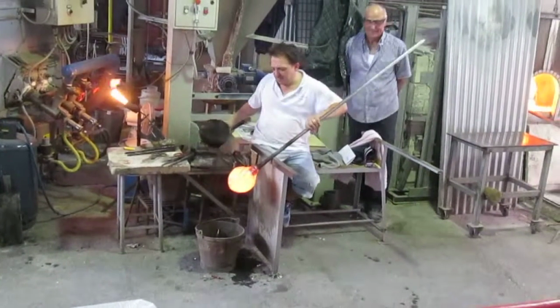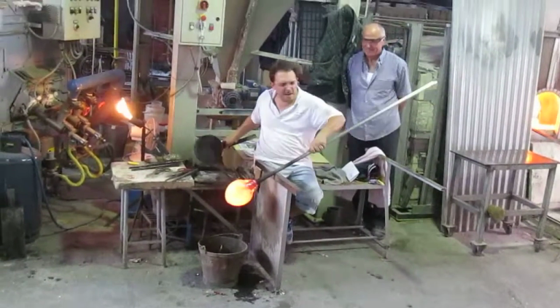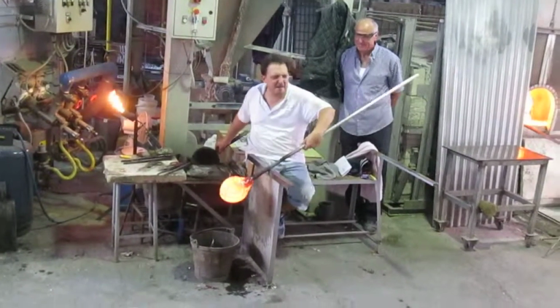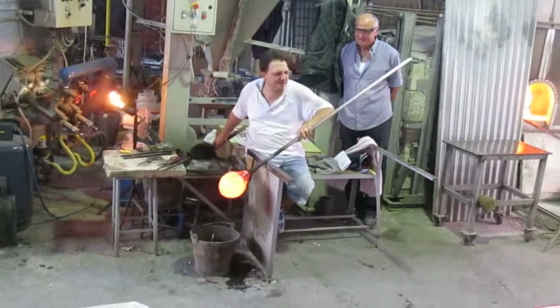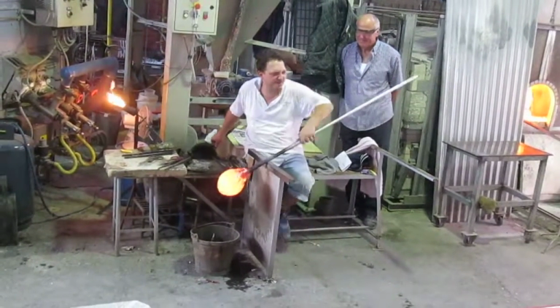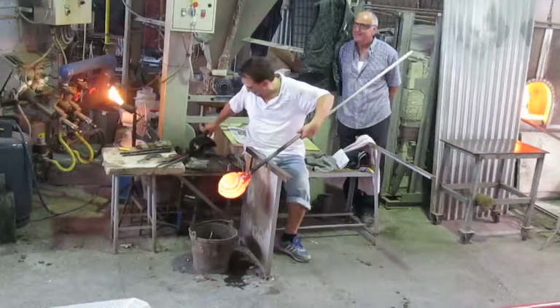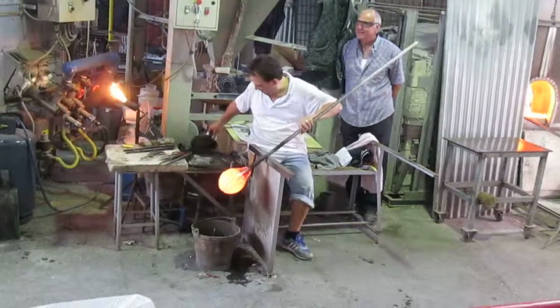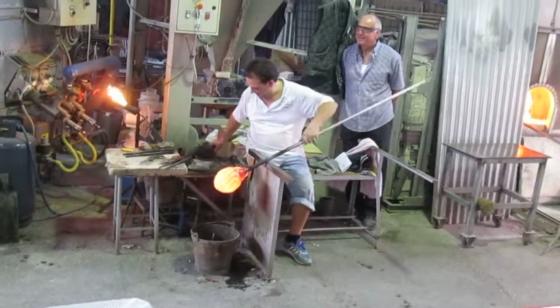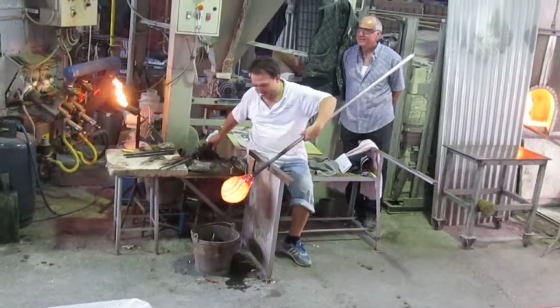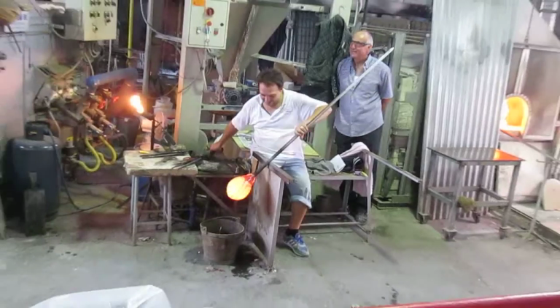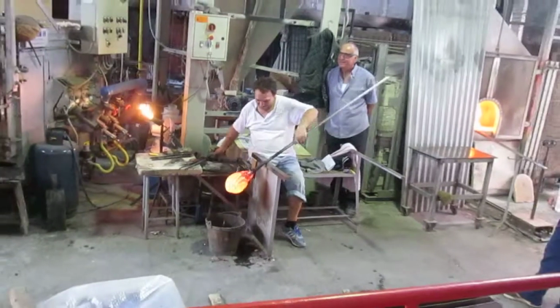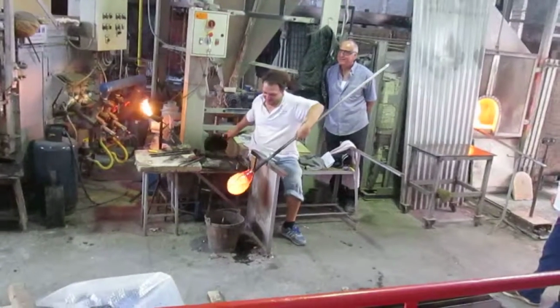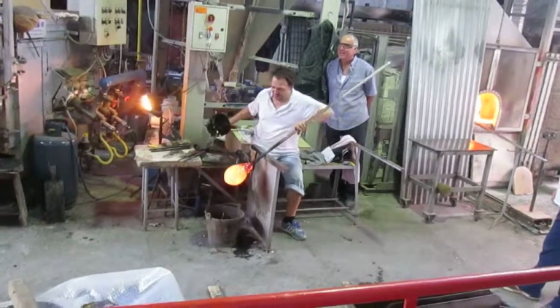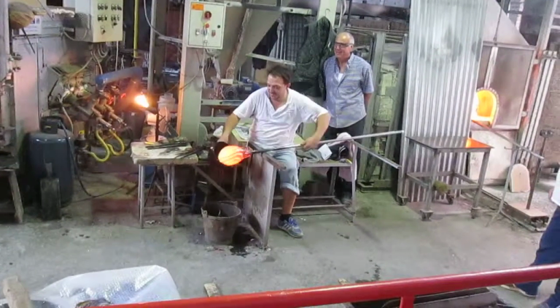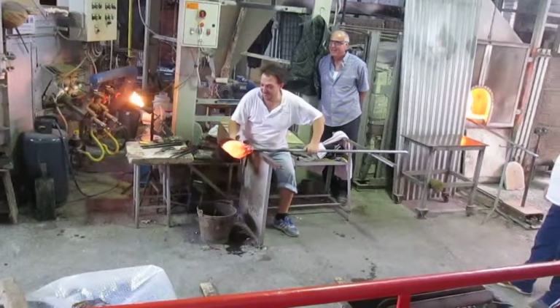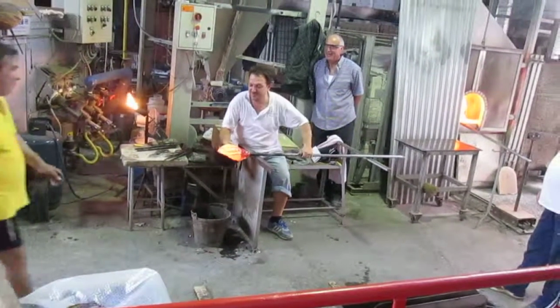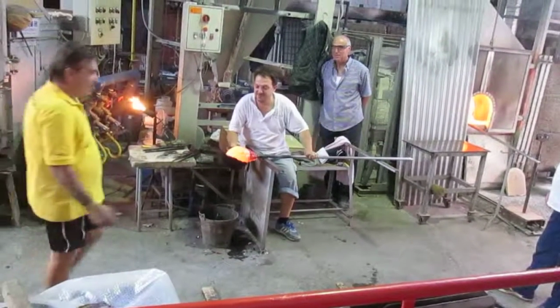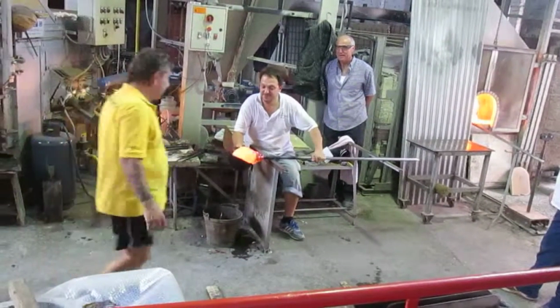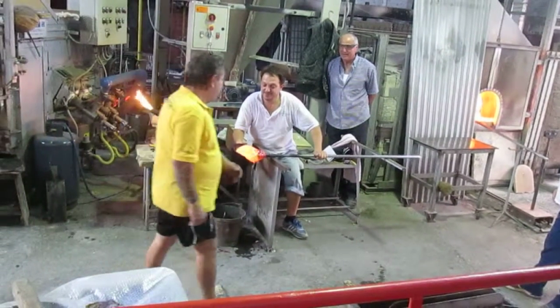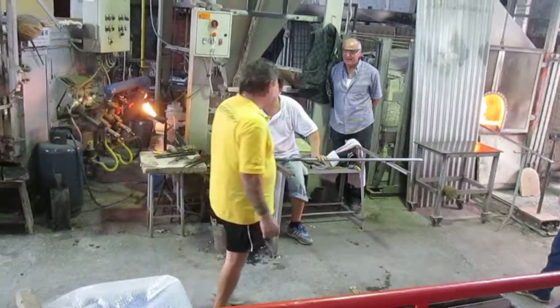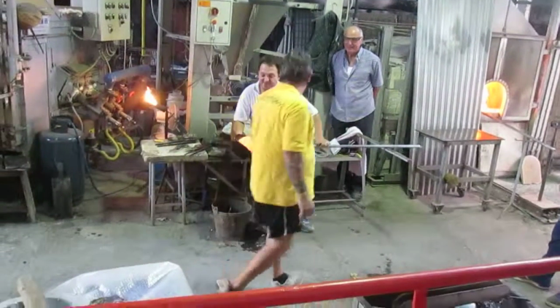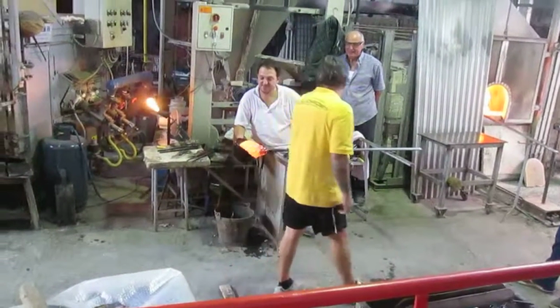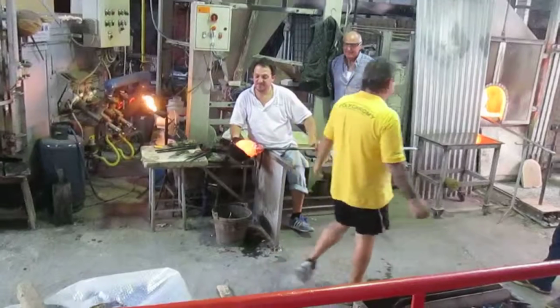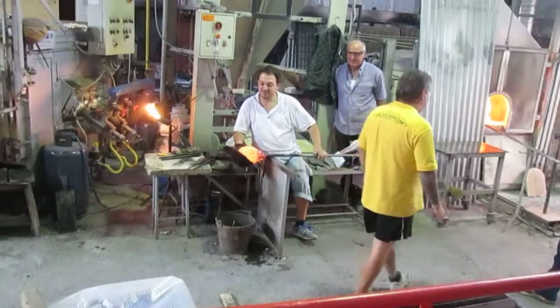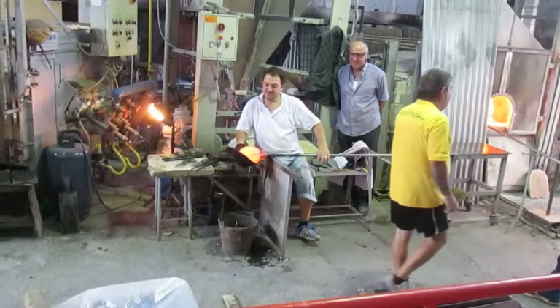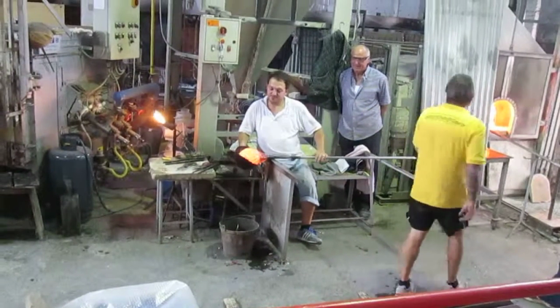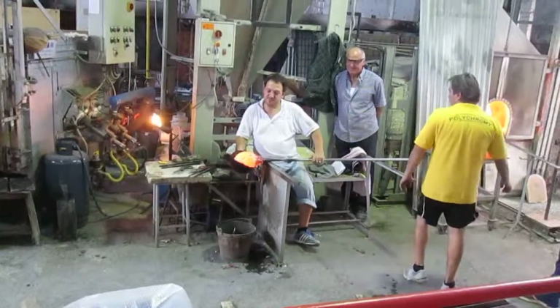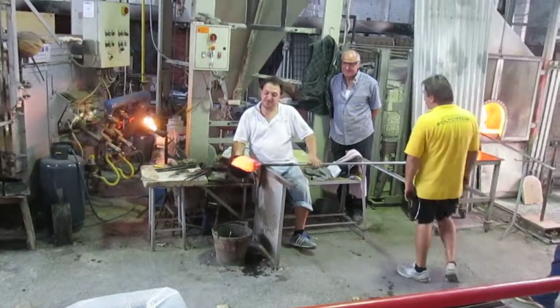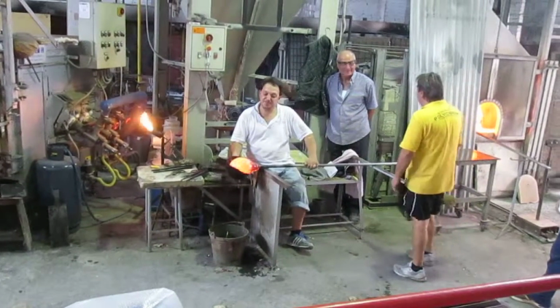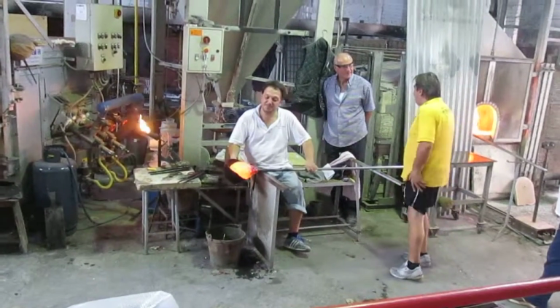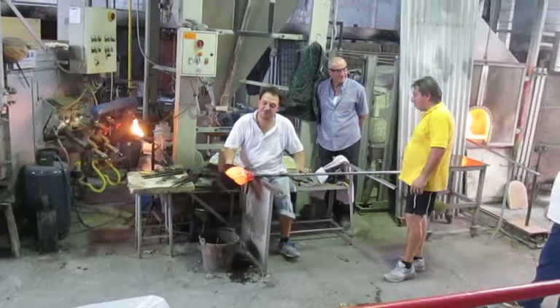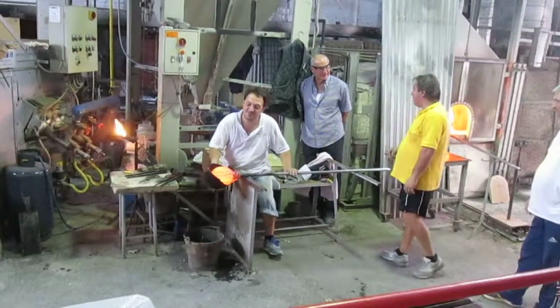The reason why he was rolling the glass many times to make it smooth is to avoid air bubbles. Because if we get air bubbles they will be considered imperfections and the piece will be lost.